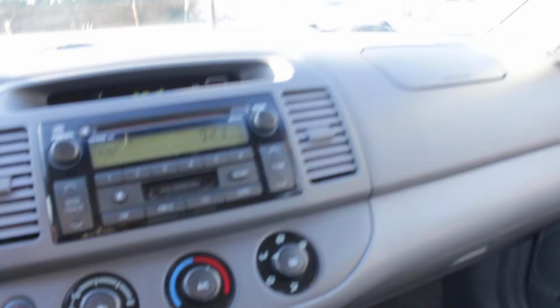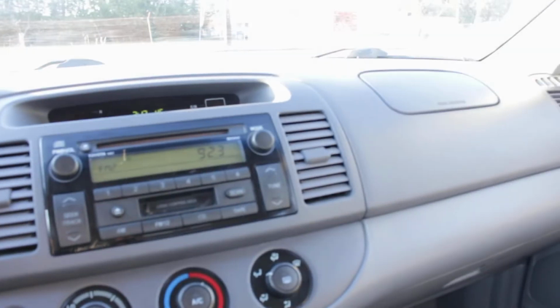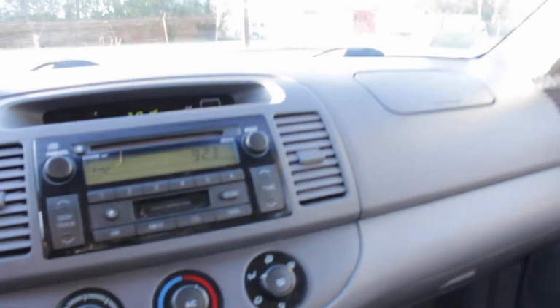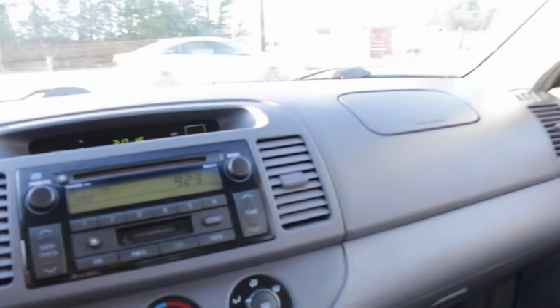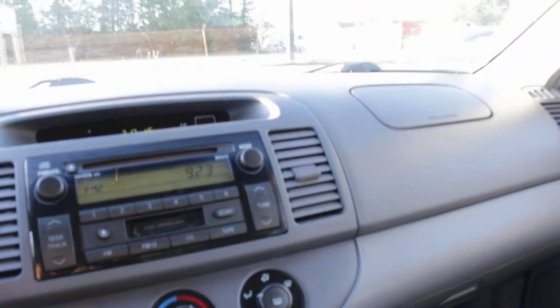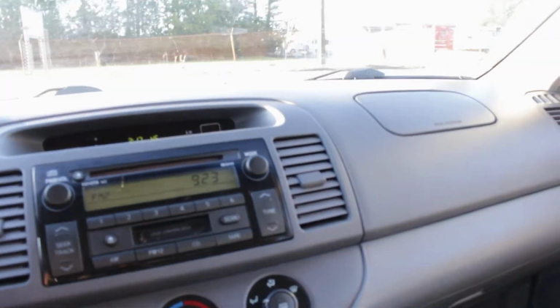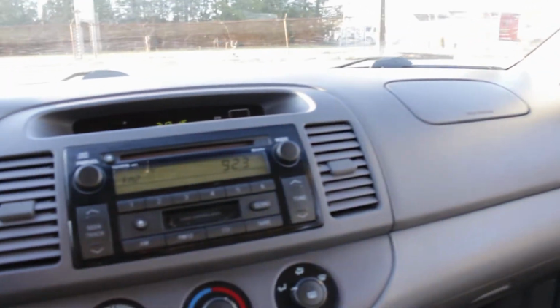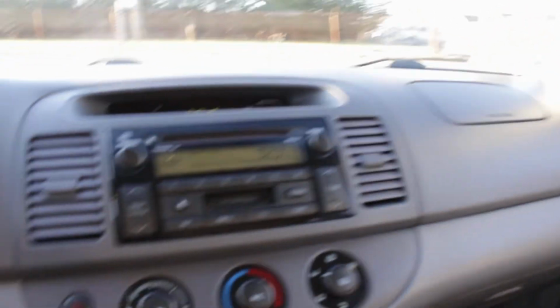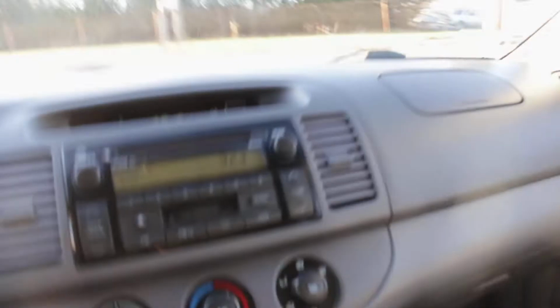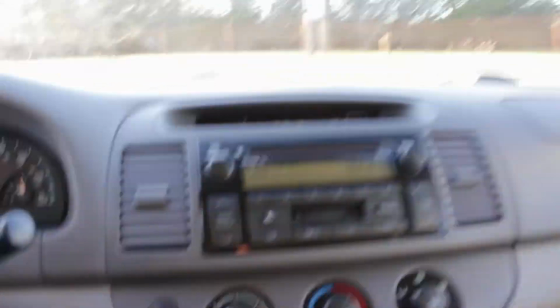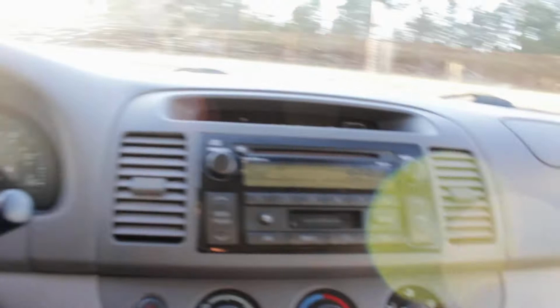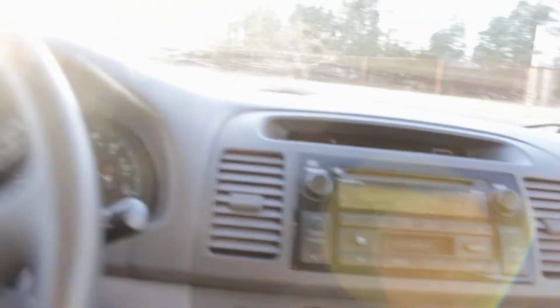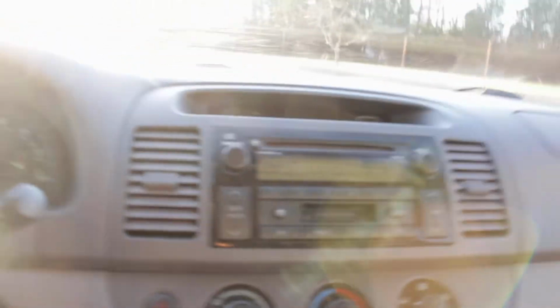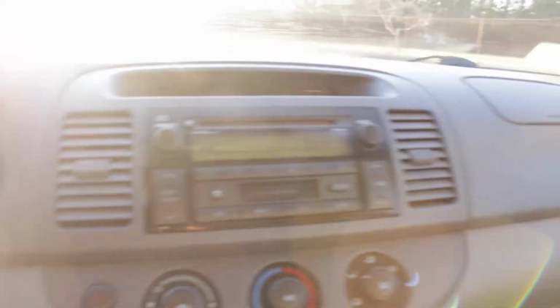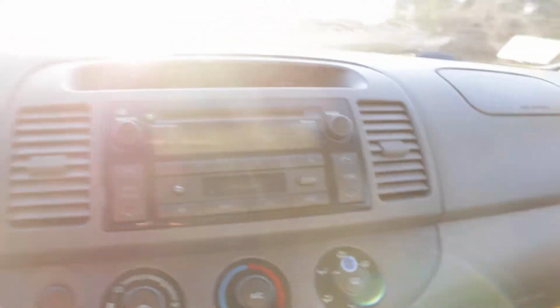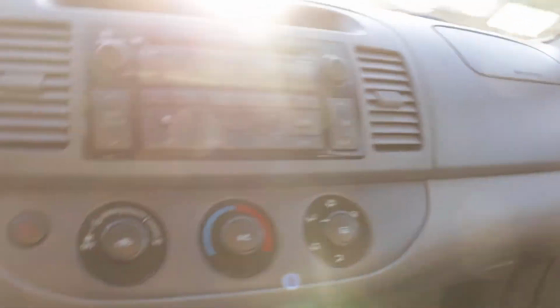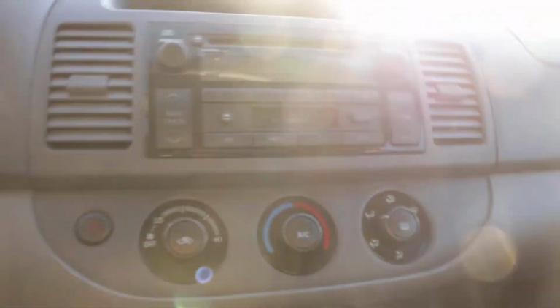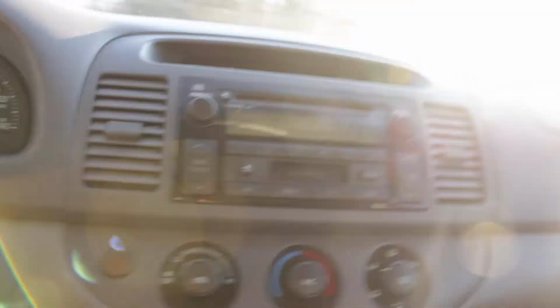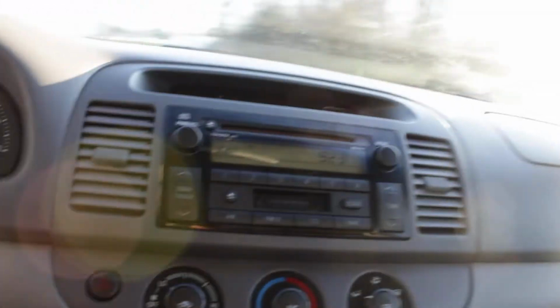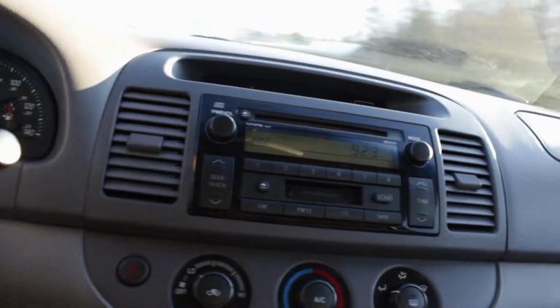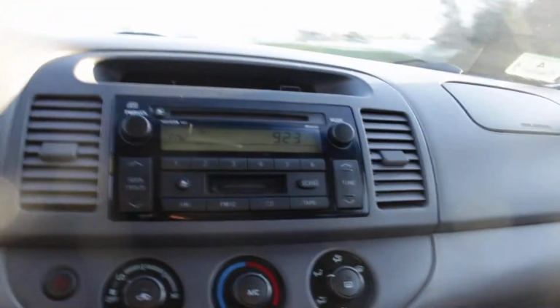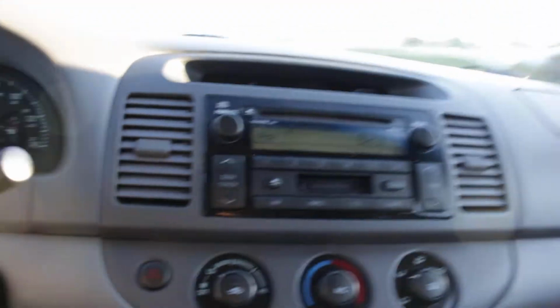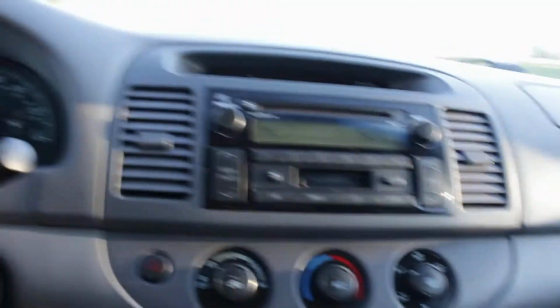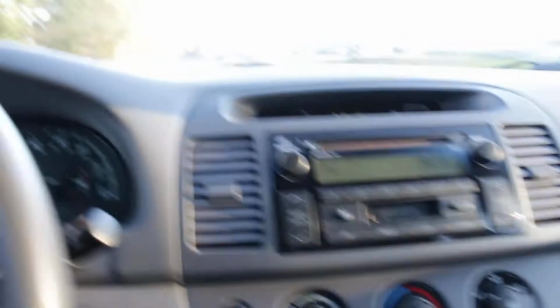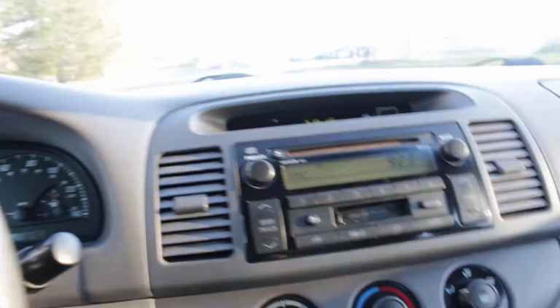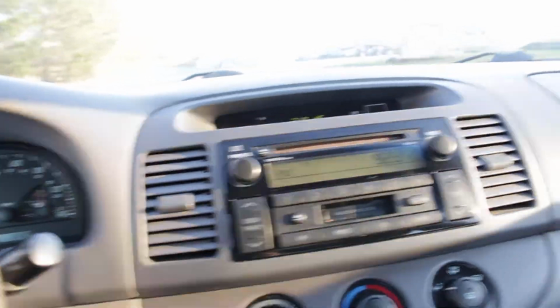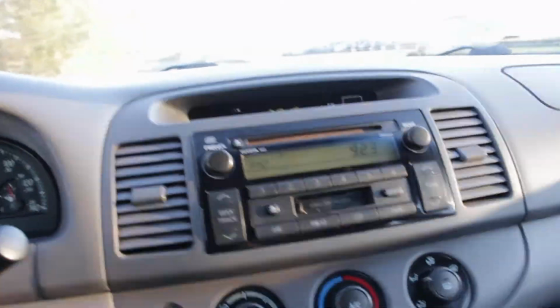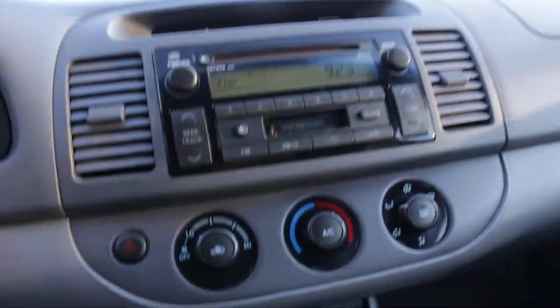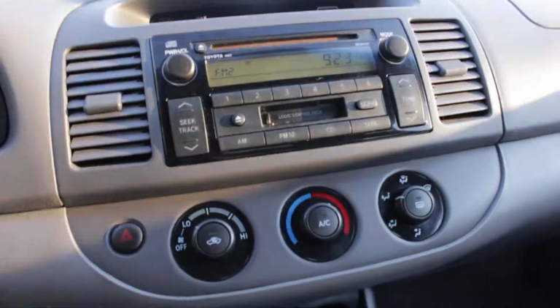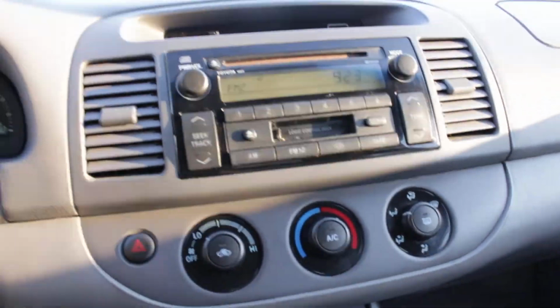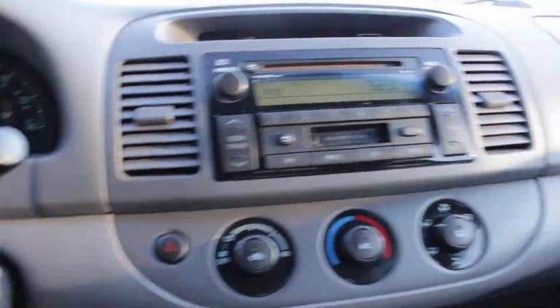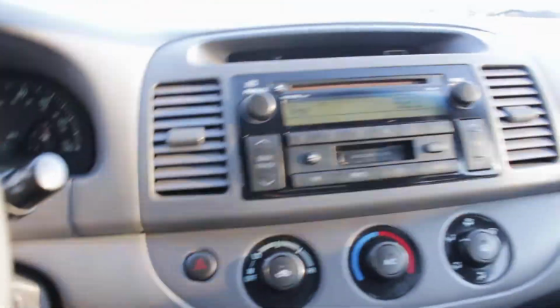So this is a nice 2004 Toyota Camry. If you're looking for a reliable, inexpensive Toyota, this would be an excellent option.